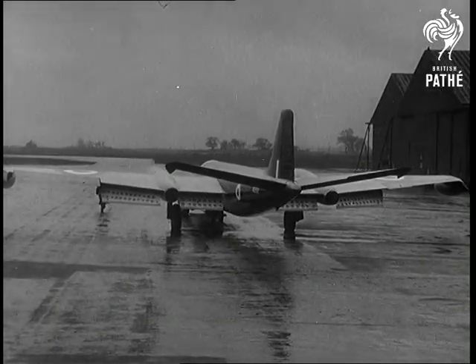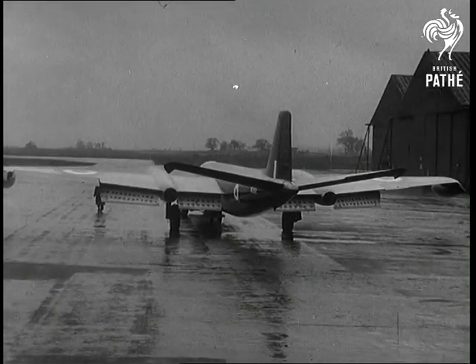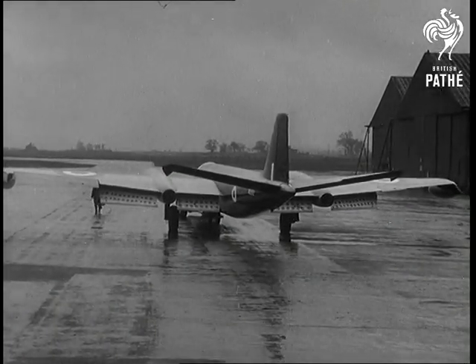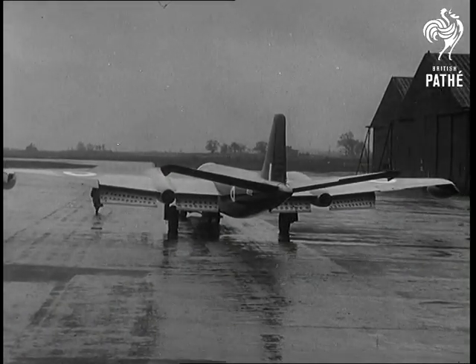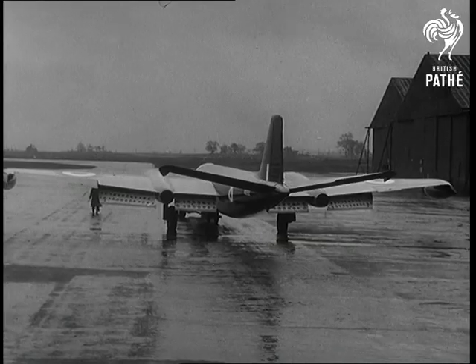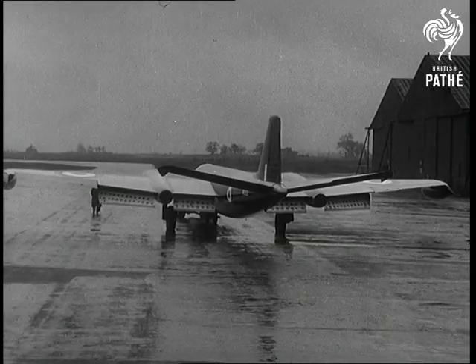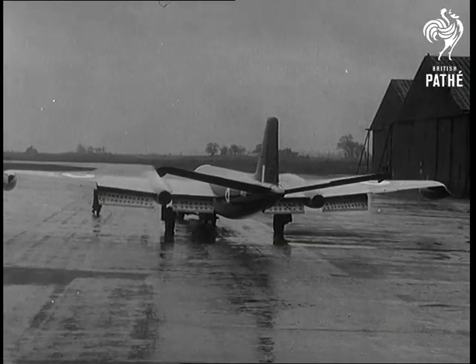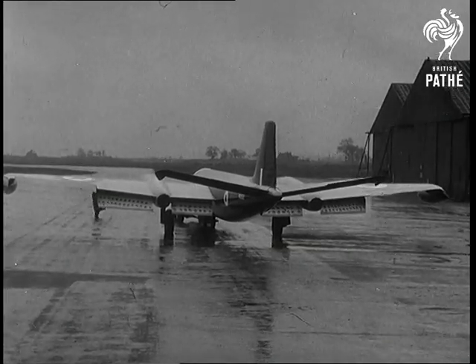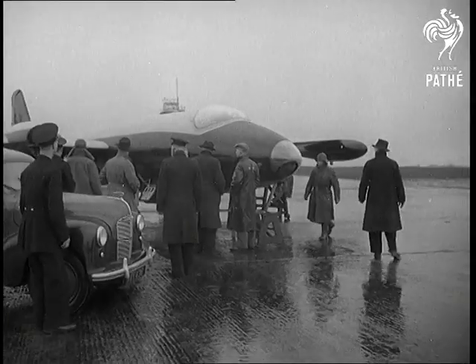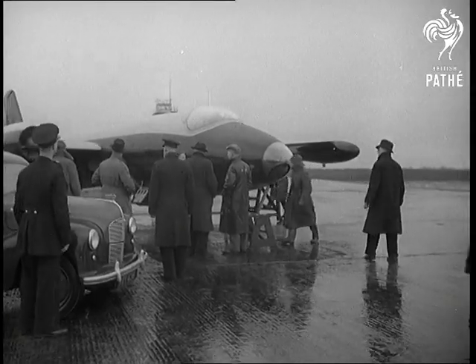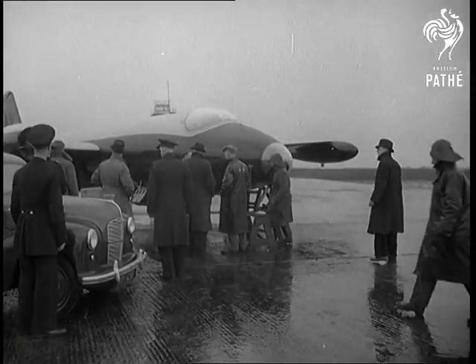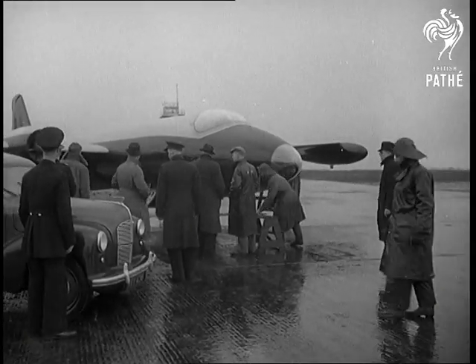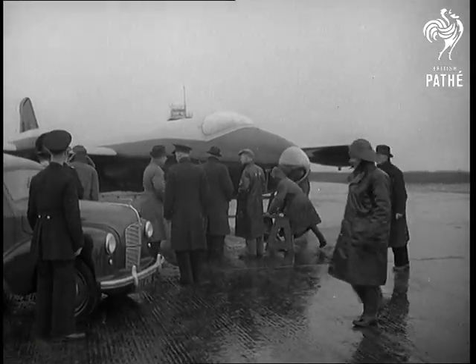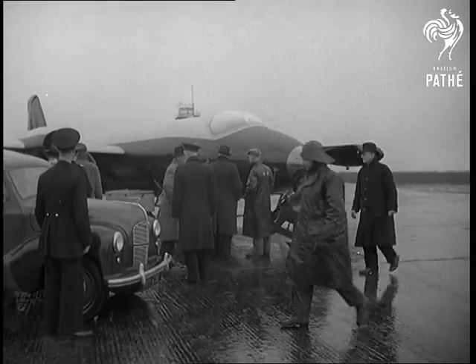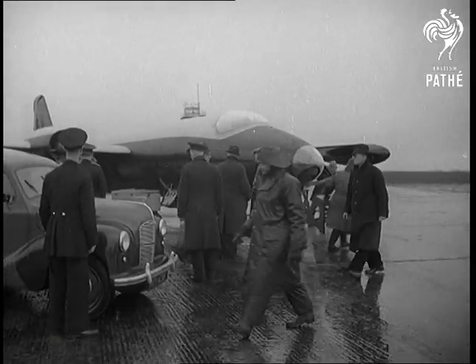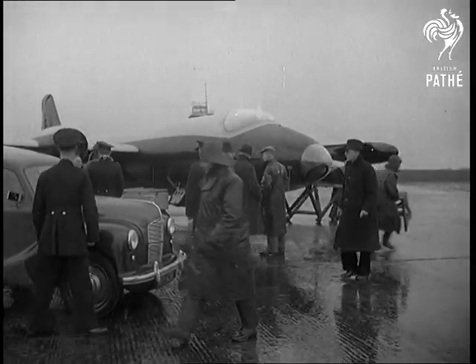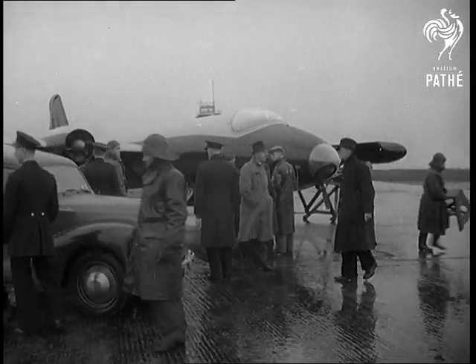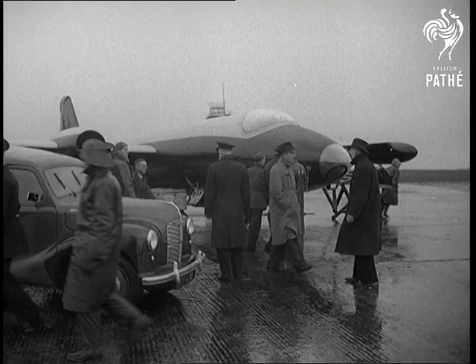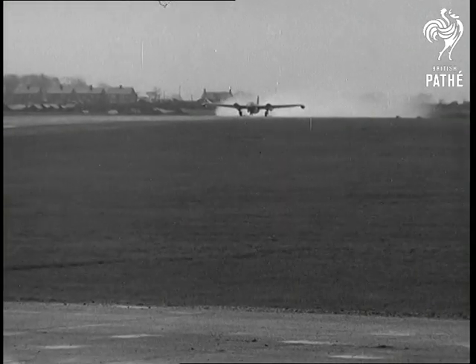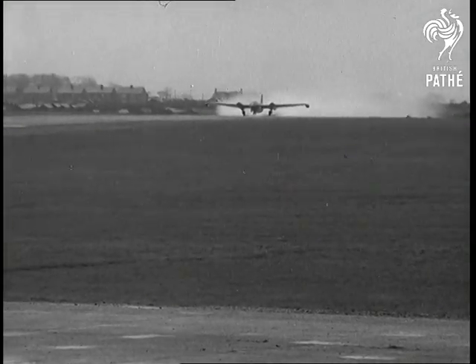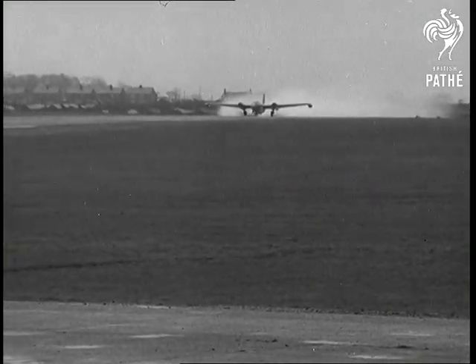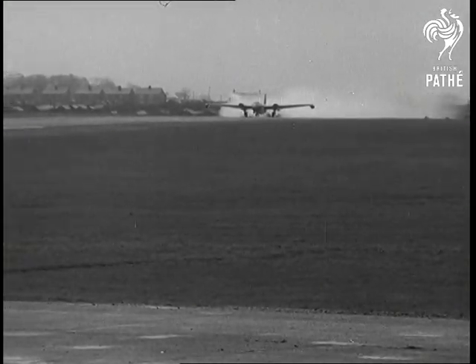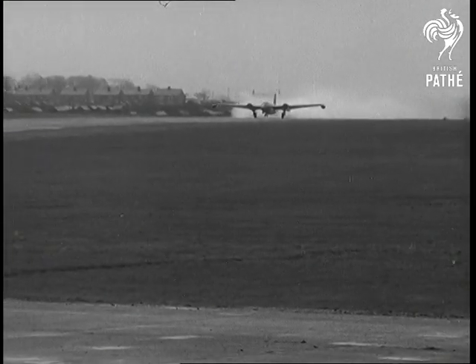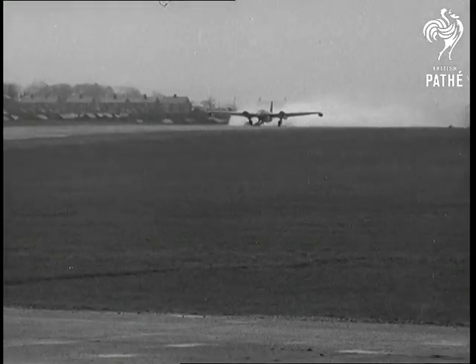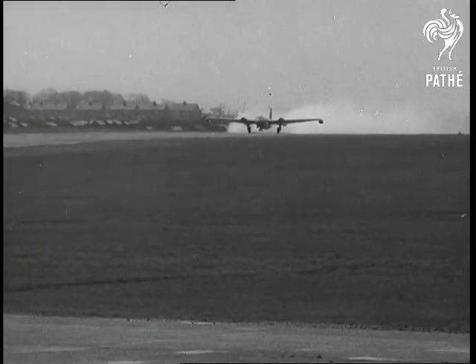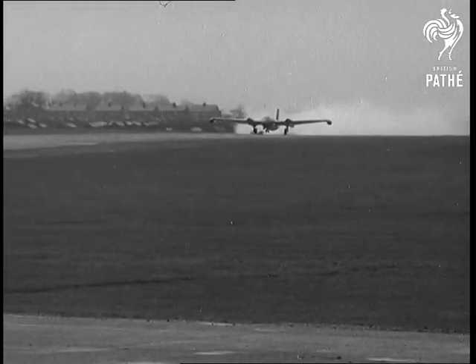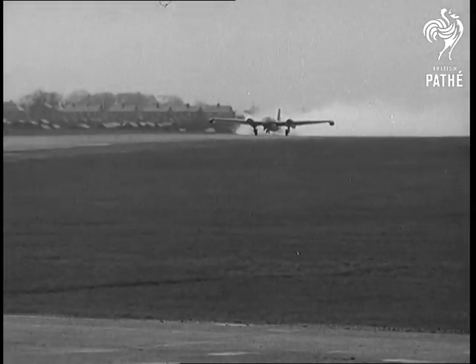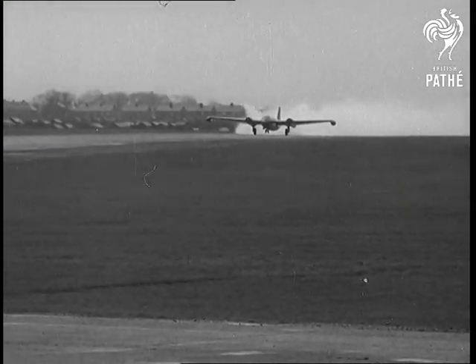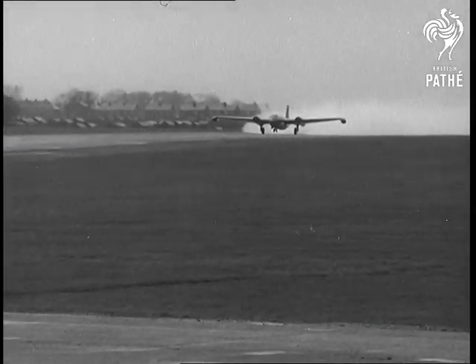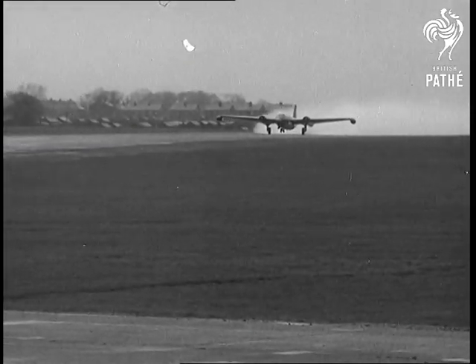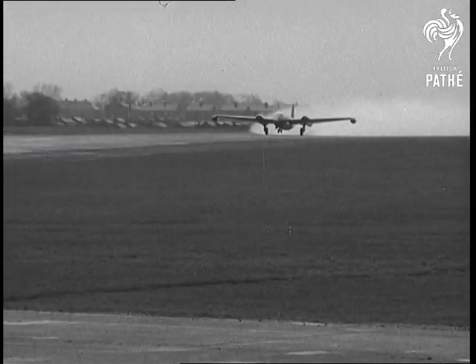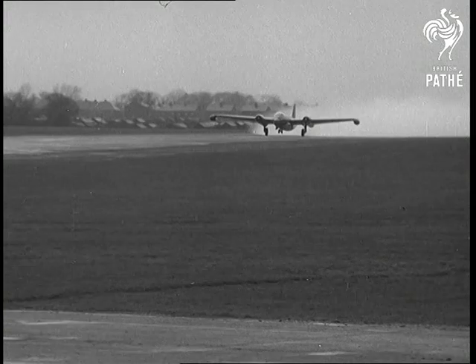On the ground as well as in the air, British aviation moves steadily forwards towards maximum safety. Rain-soaked runways like this, always a nuisance and with jets today a real danger, are the latest problem to be solved.